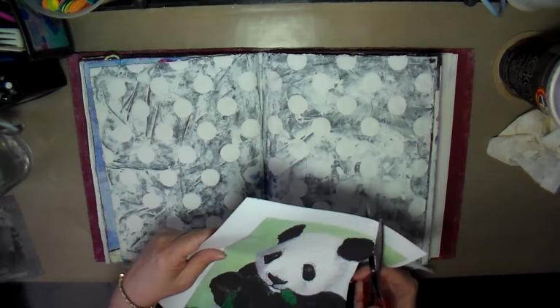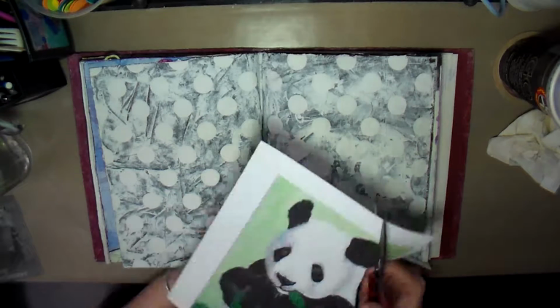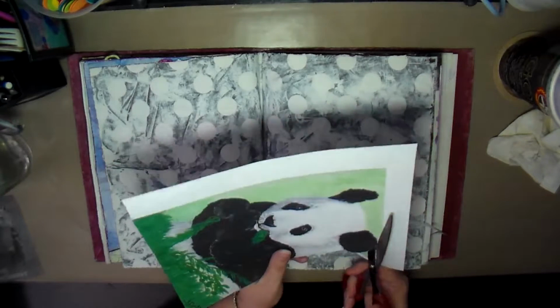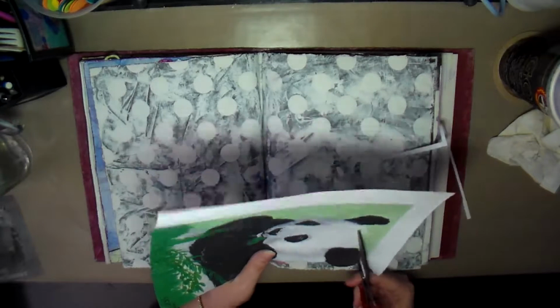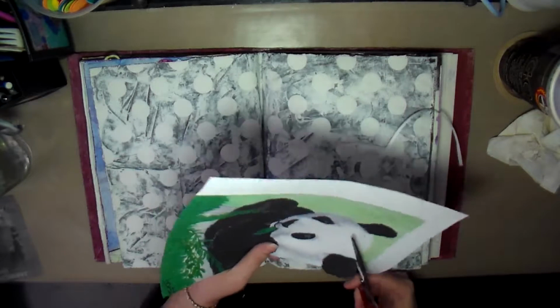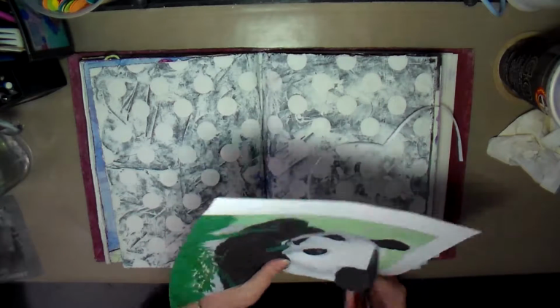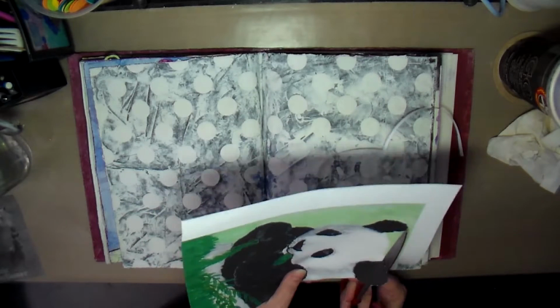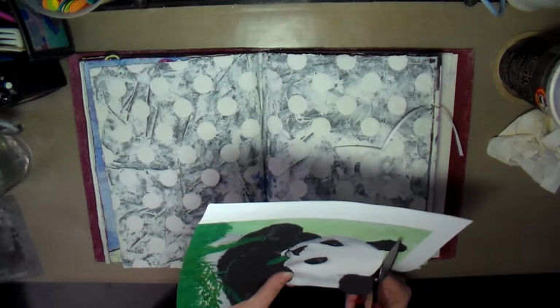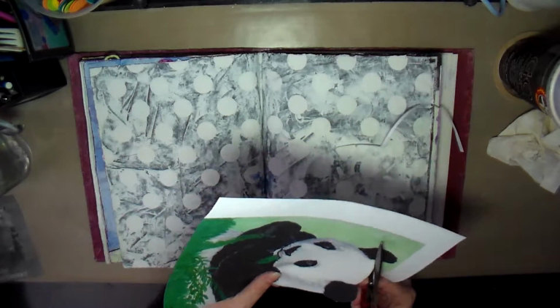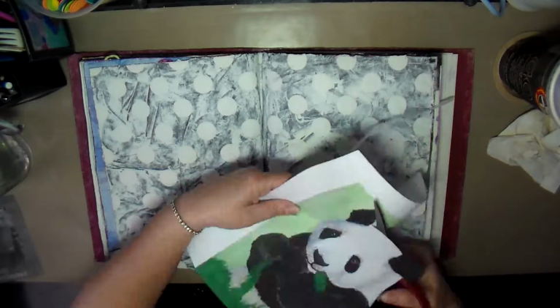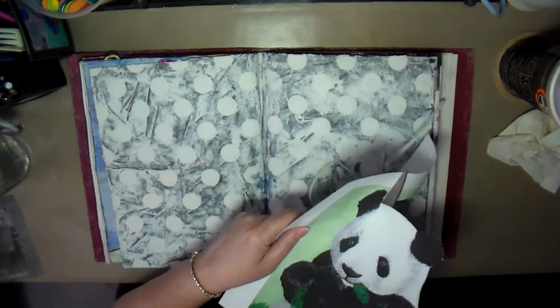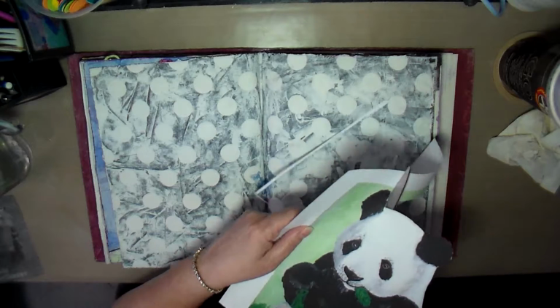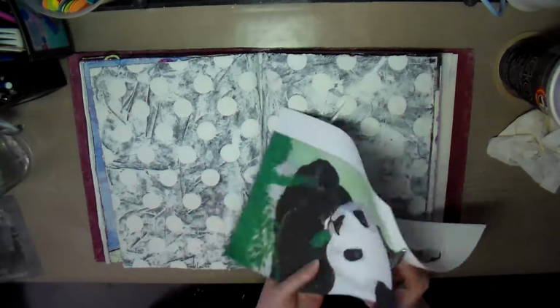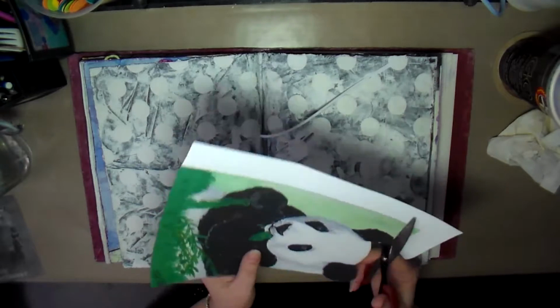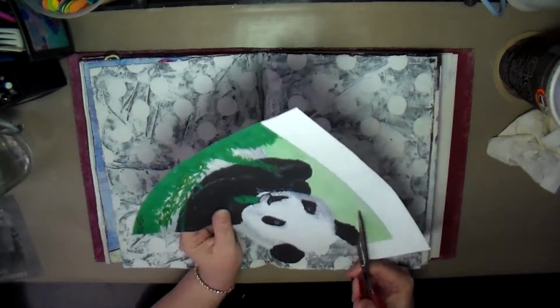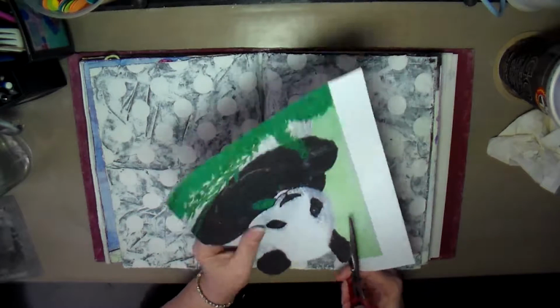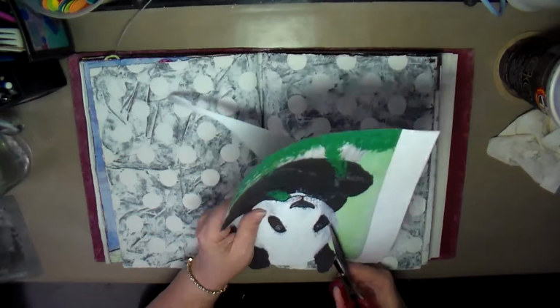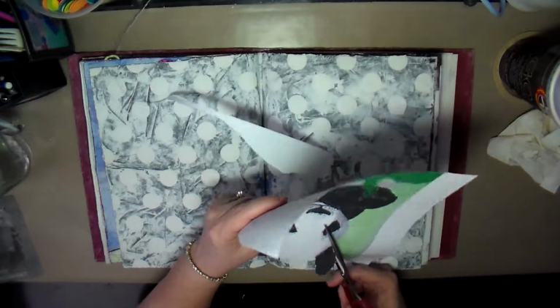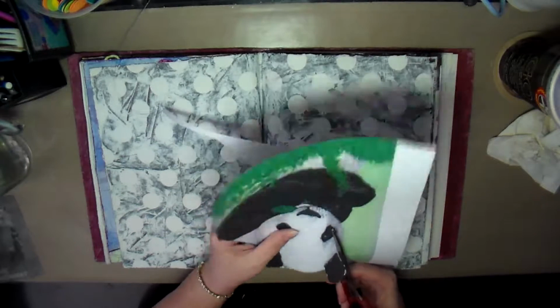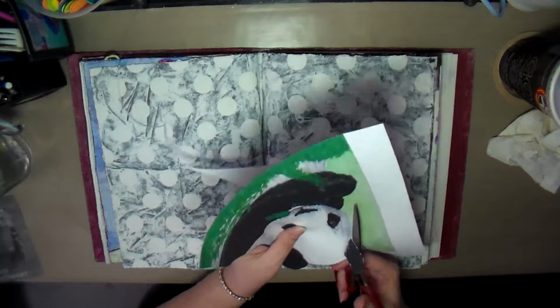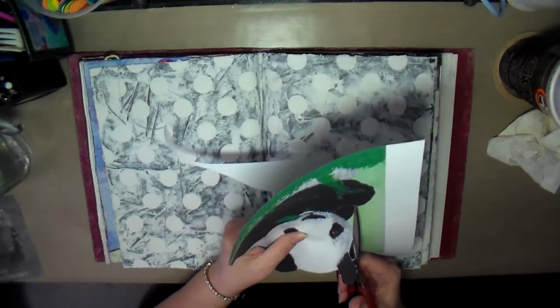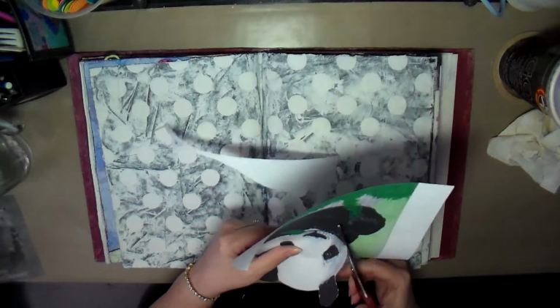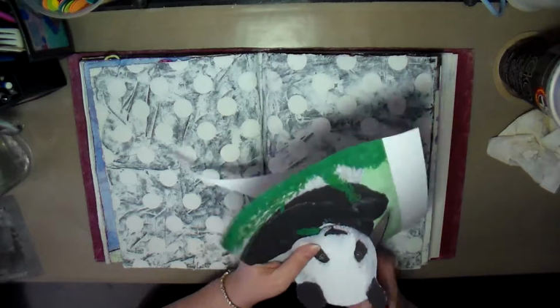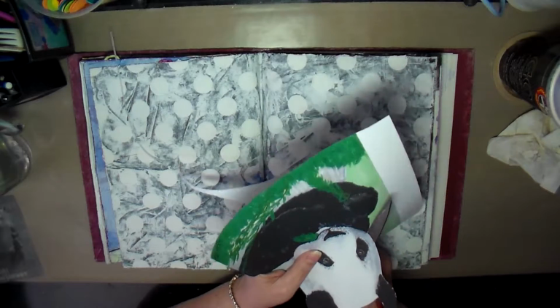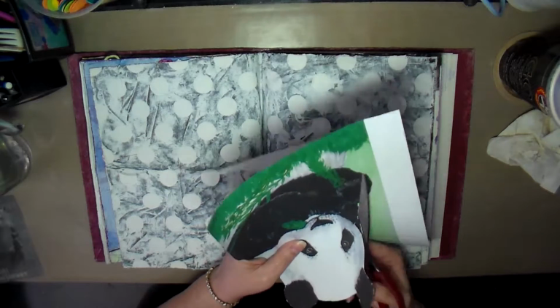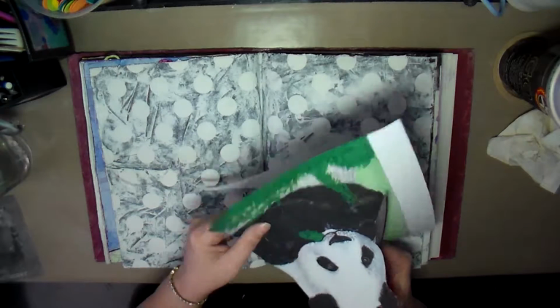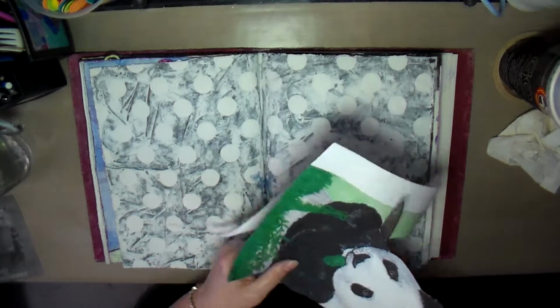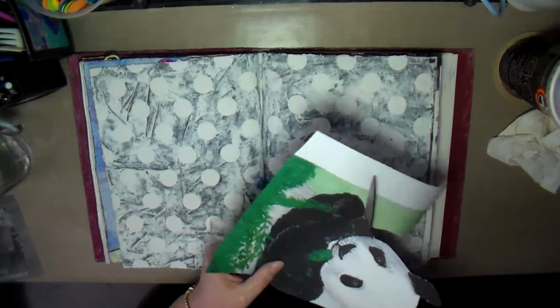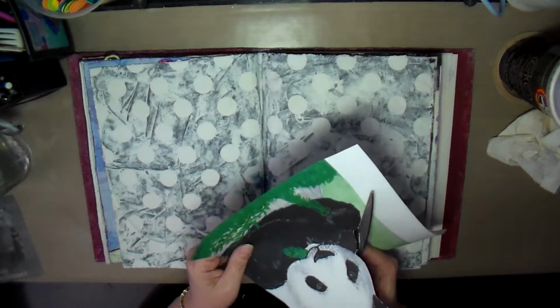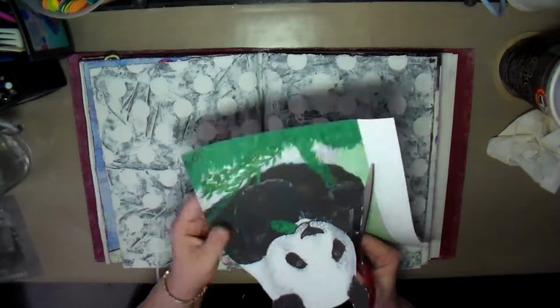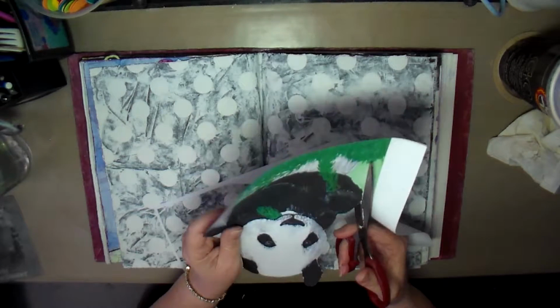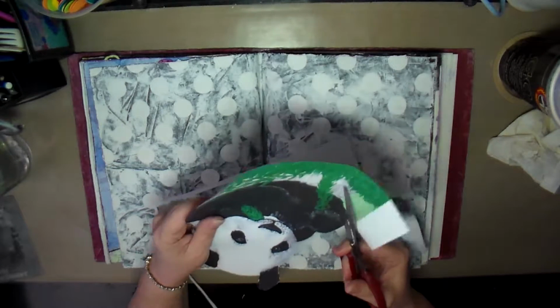I shrunk him down and printed him out, and now I'm just cutting him out to put him on this journal page. I'm just quickly cutting around him so that I can add him to the journal page.